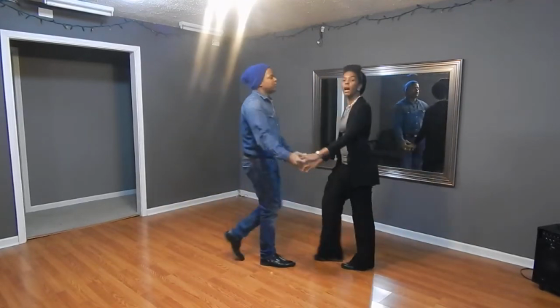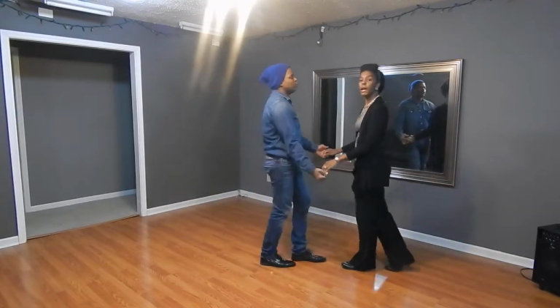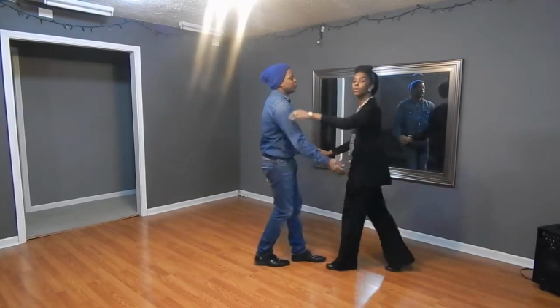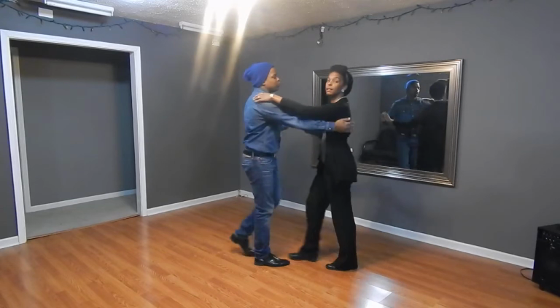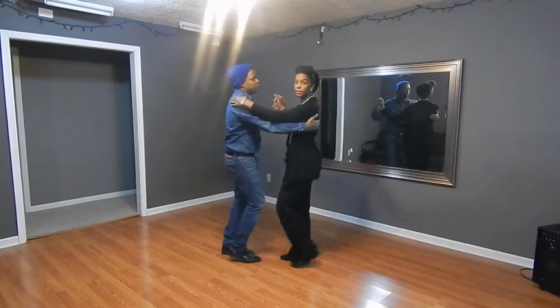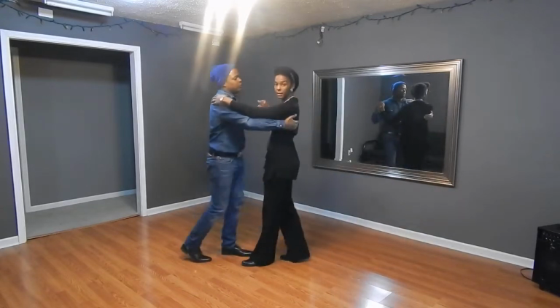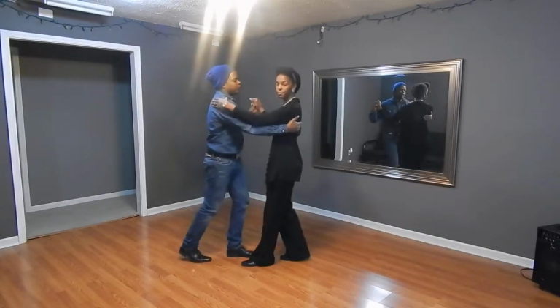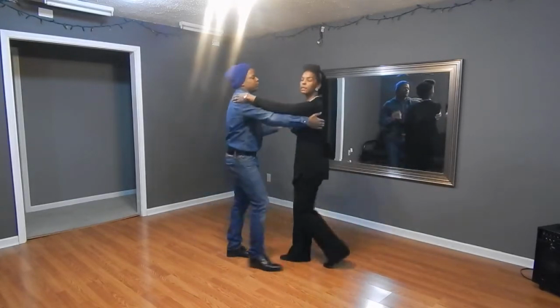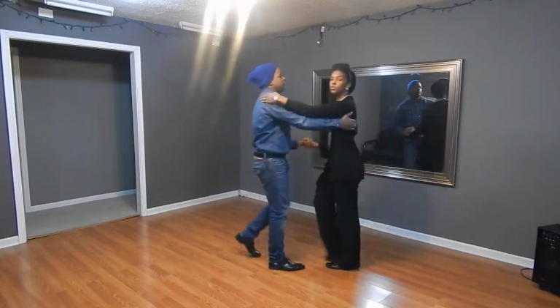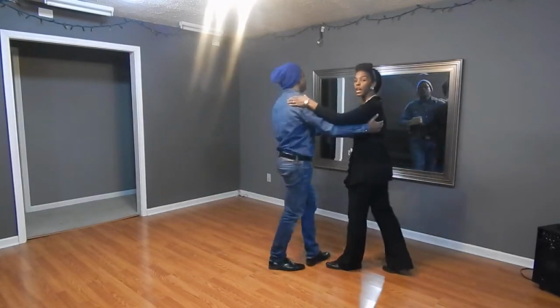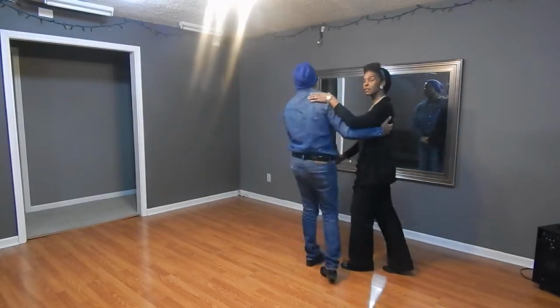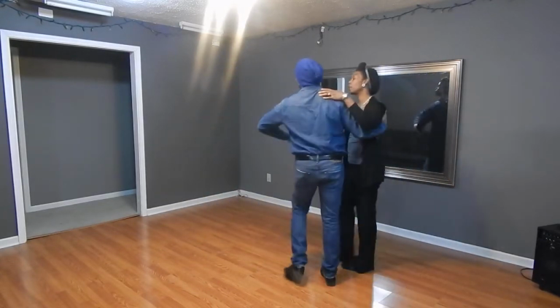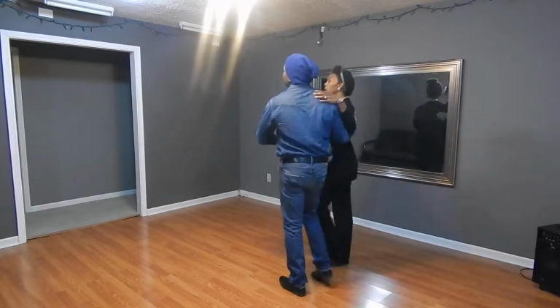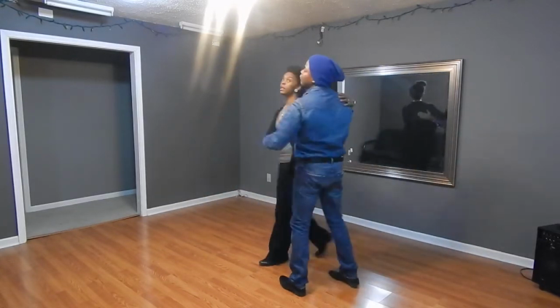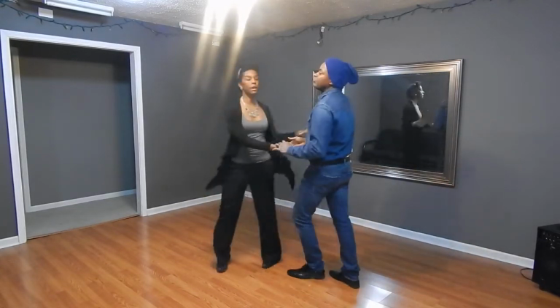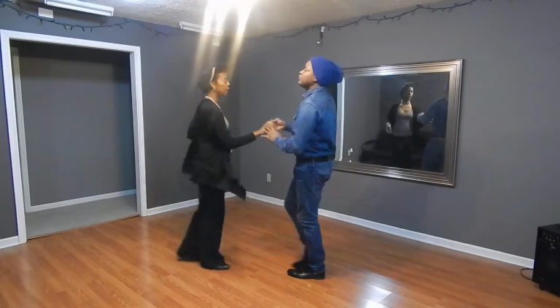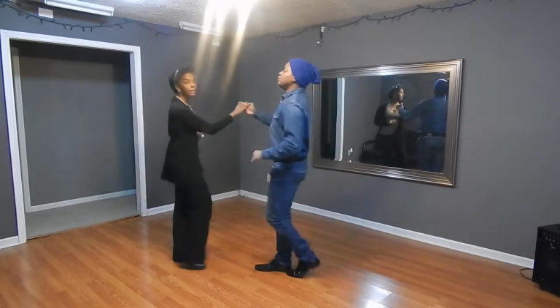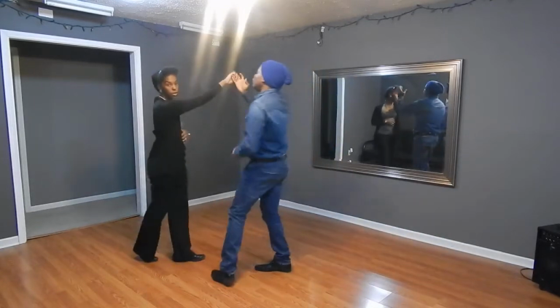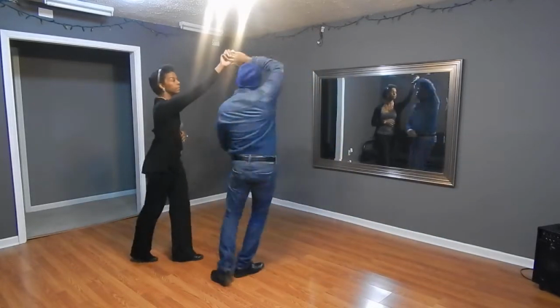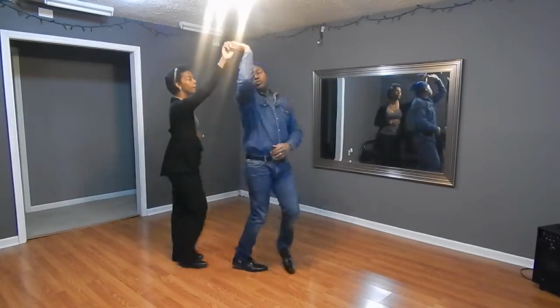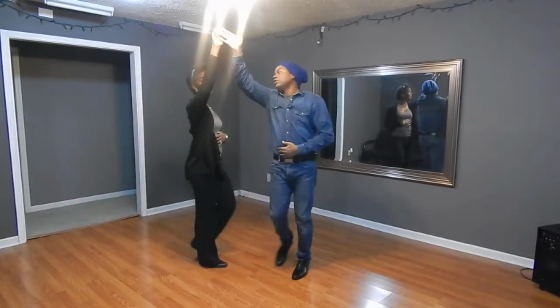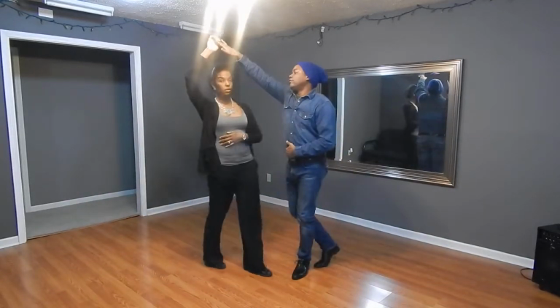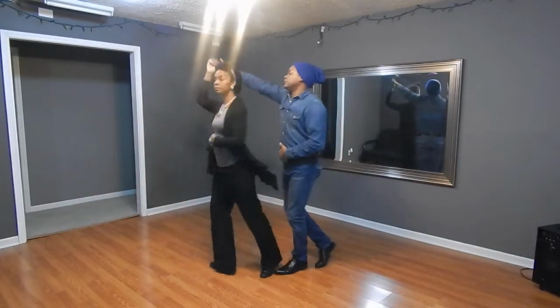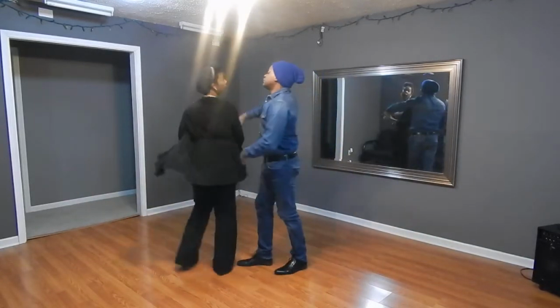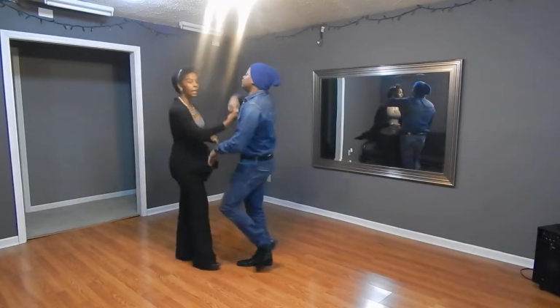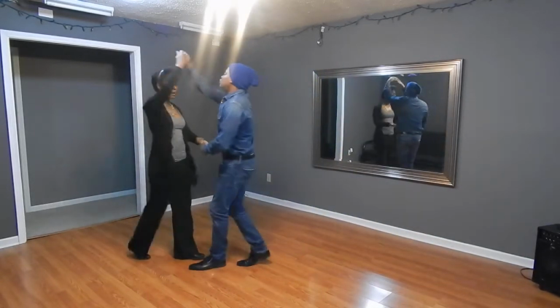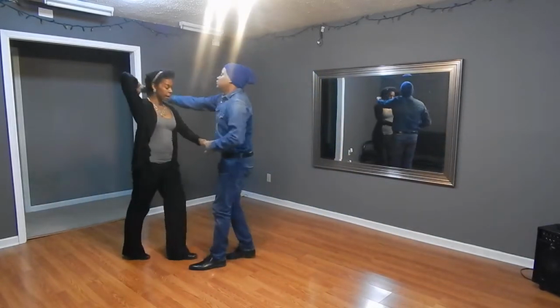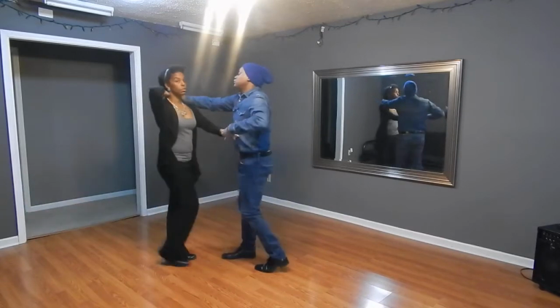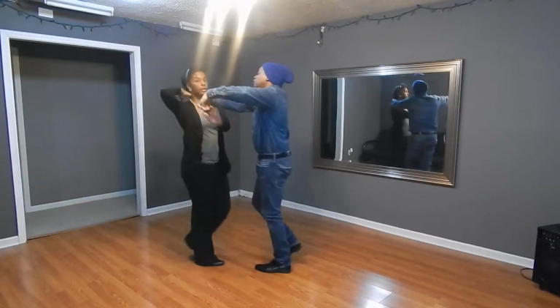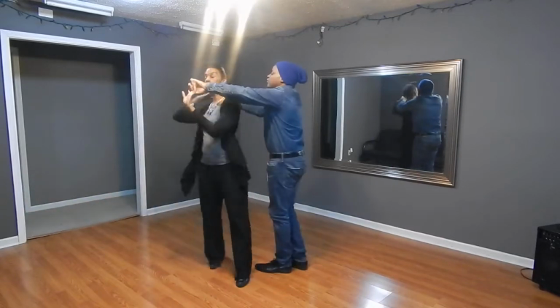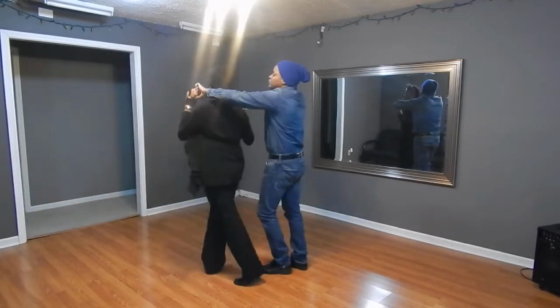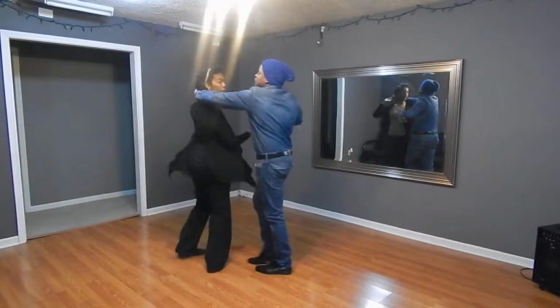Alright, we did a crossbody lead. Leads will change hands so they can be right to right. Lead, turn. Lady, turn. Use the left to turn to the net.